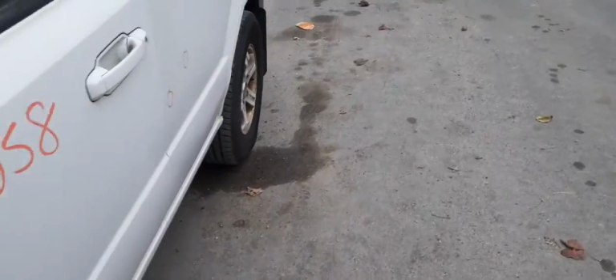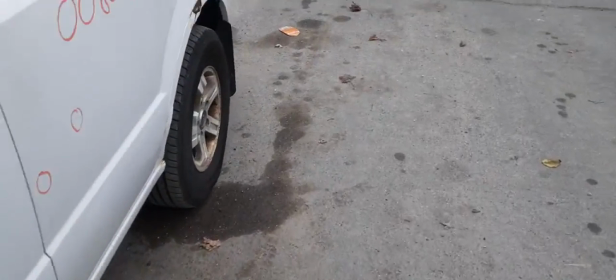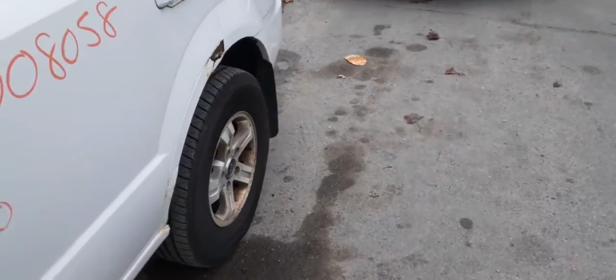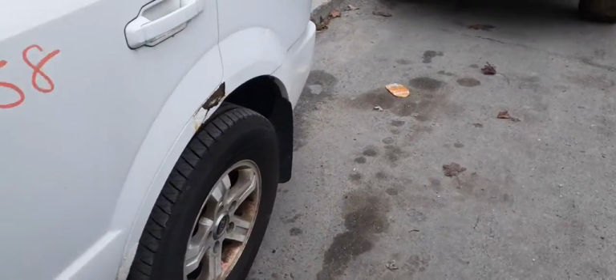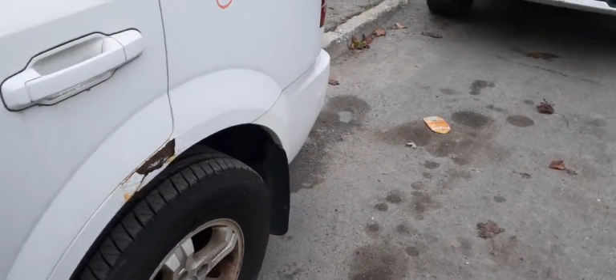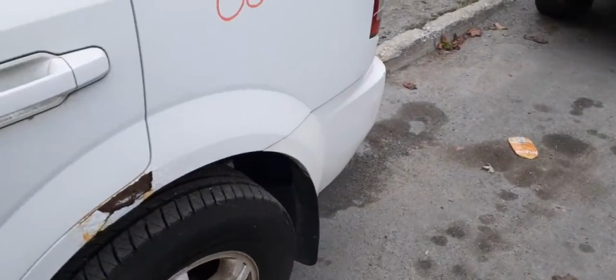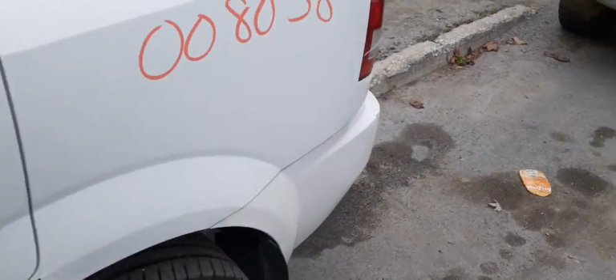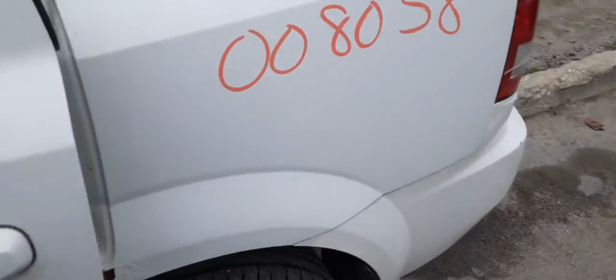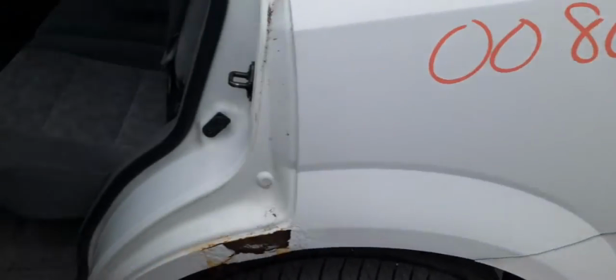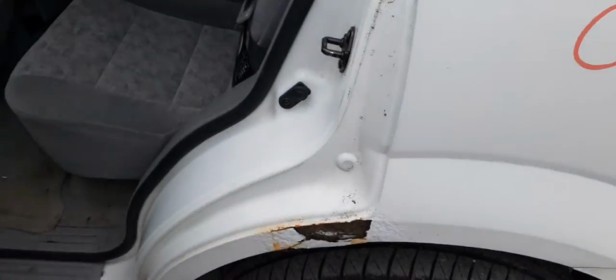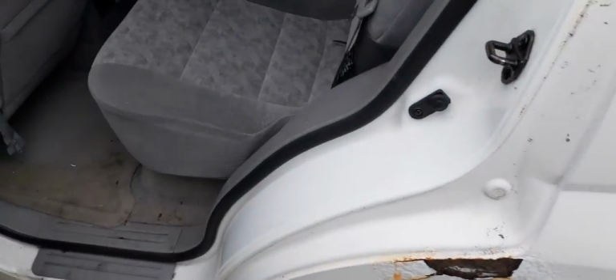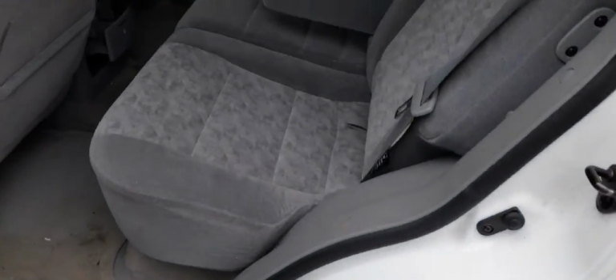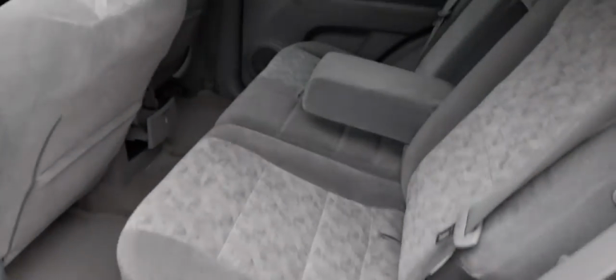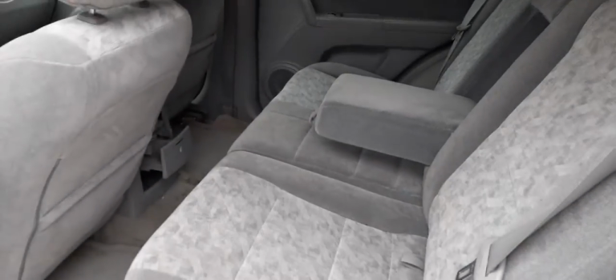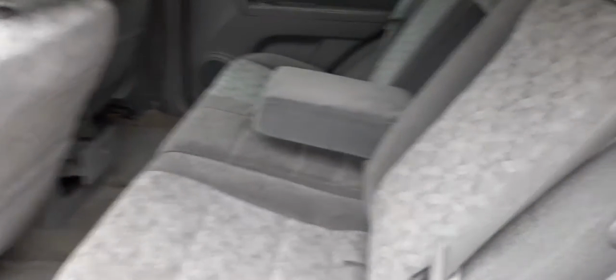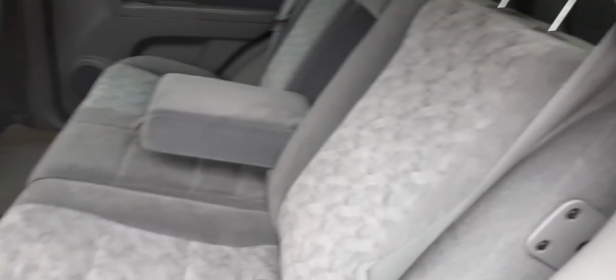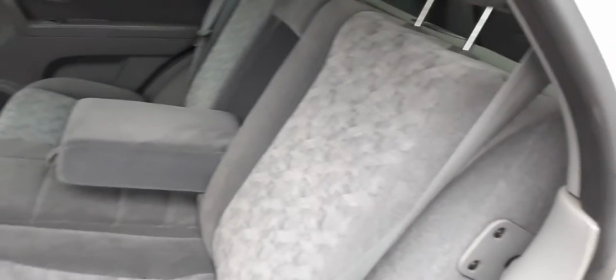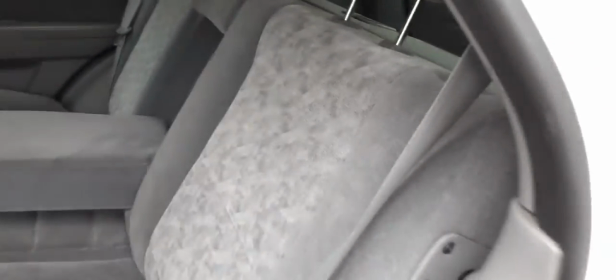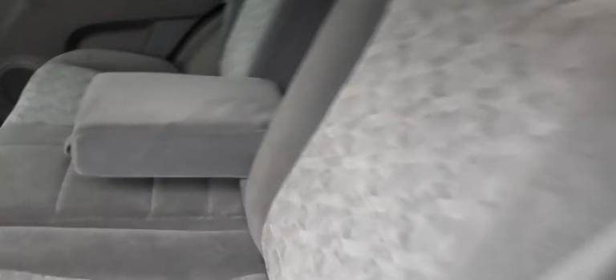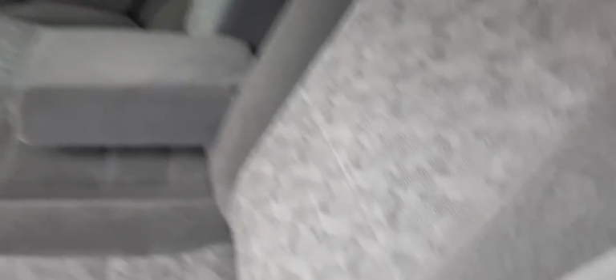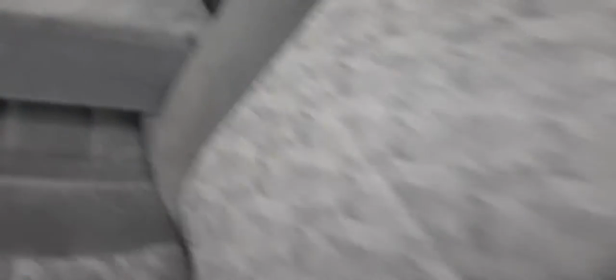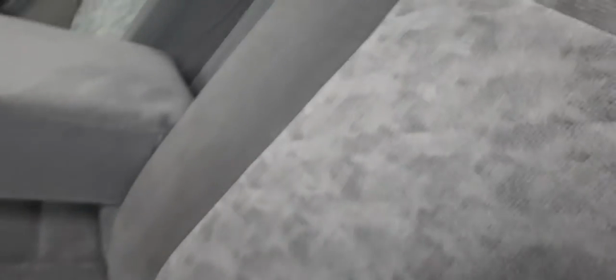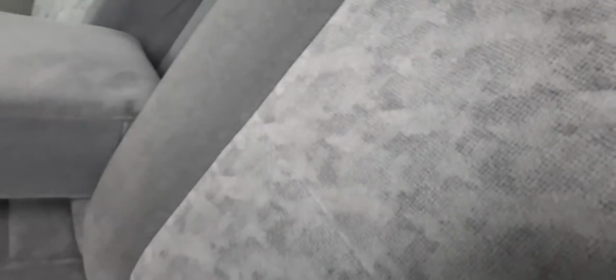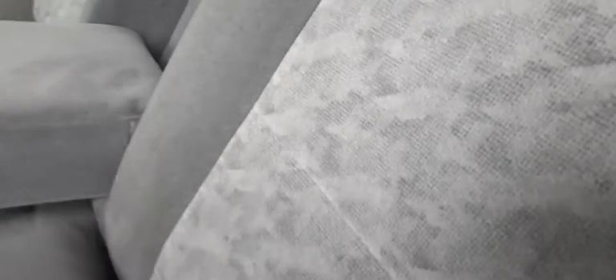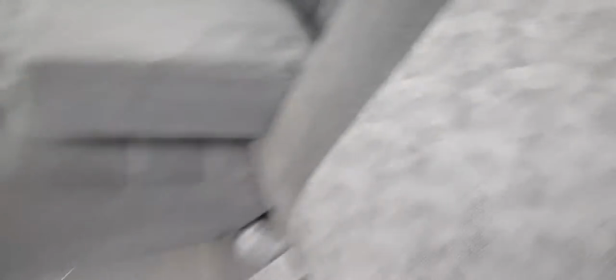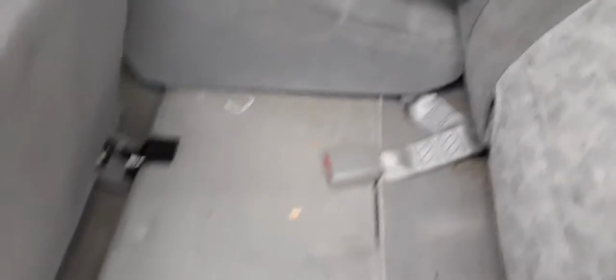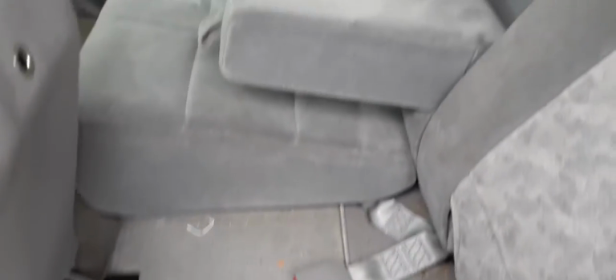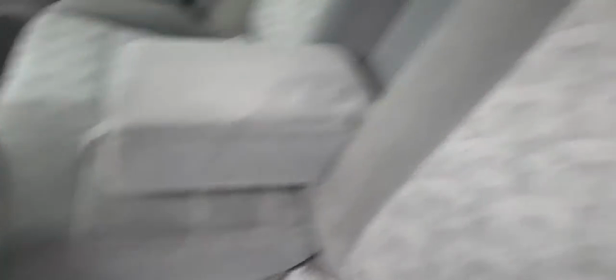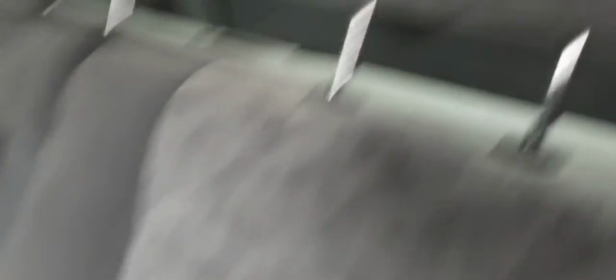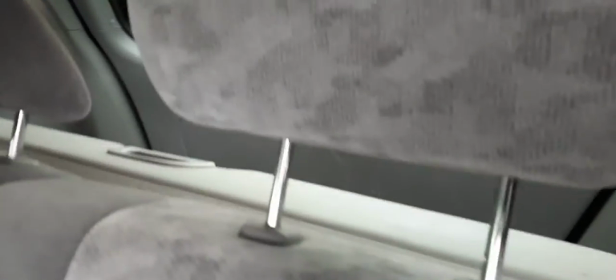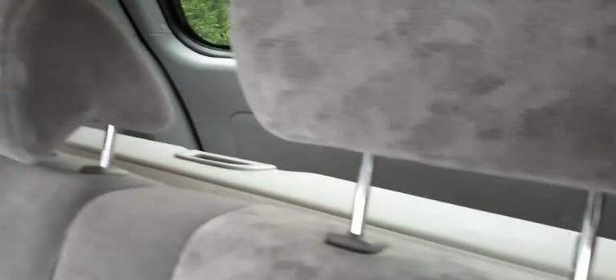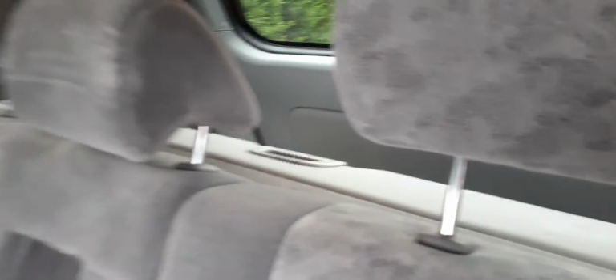Let's take a look at the back seat. Back seat on this thing is gray cloth, 60-40 — it does fold, they do lift up. It's got a rear cargo cover in the back.